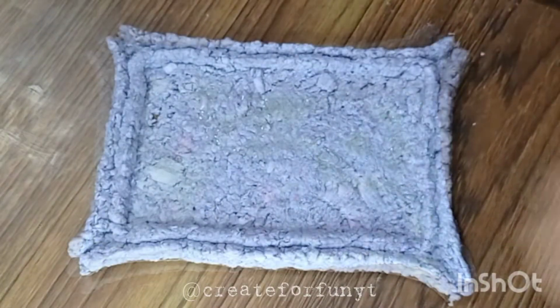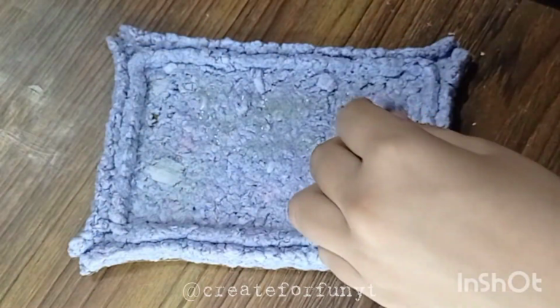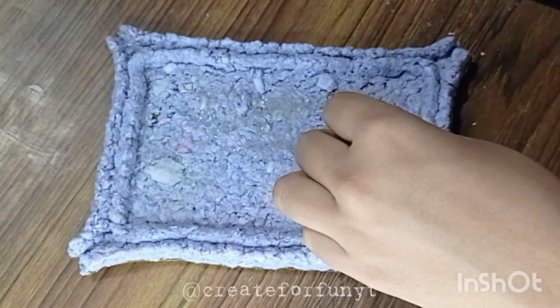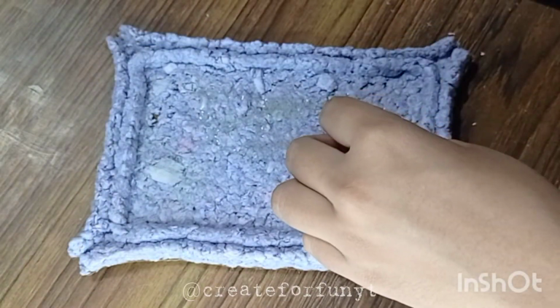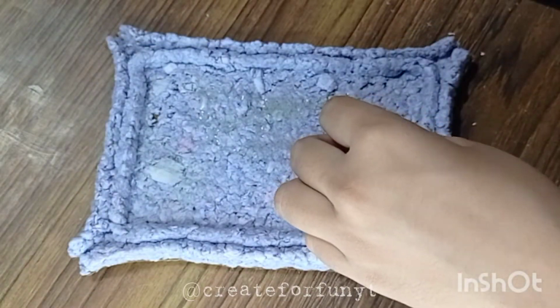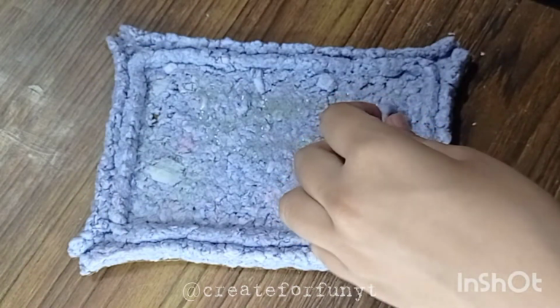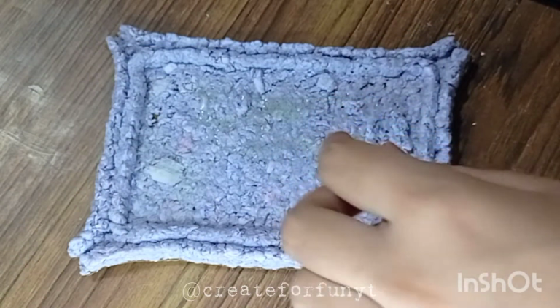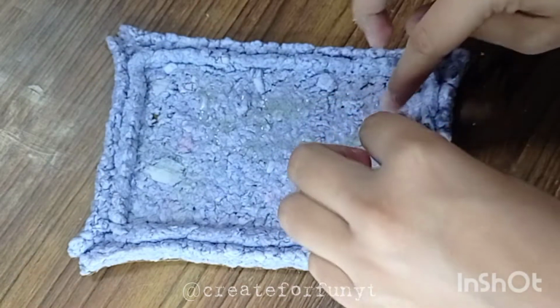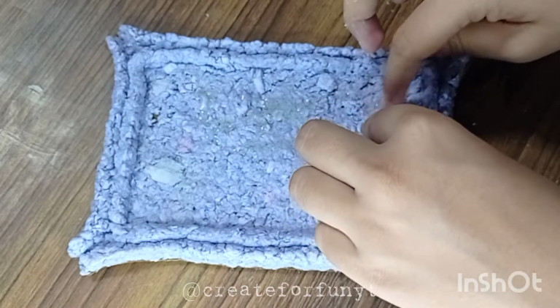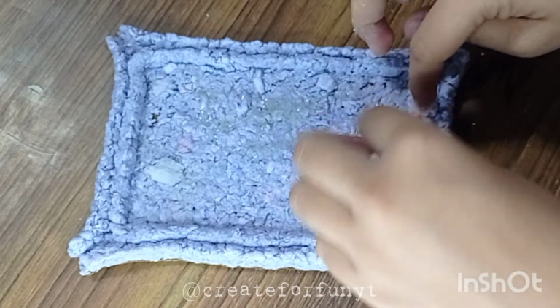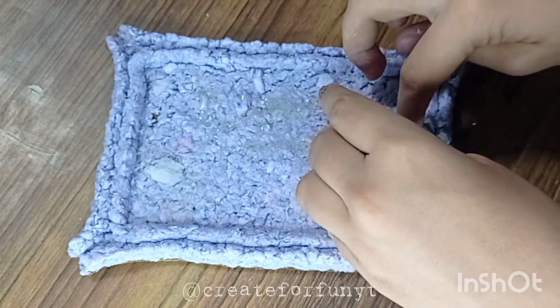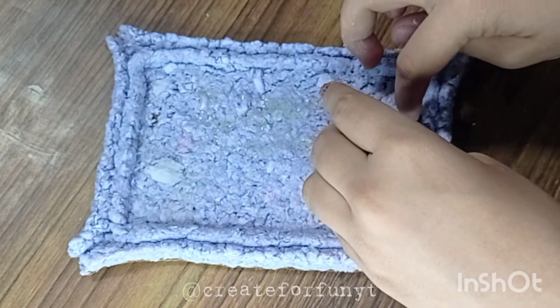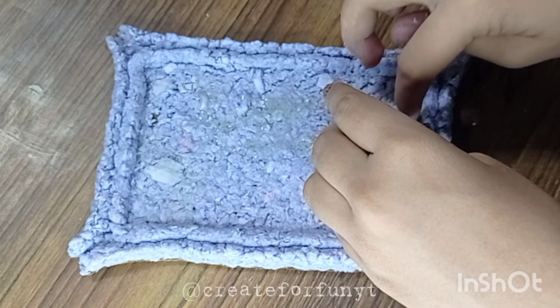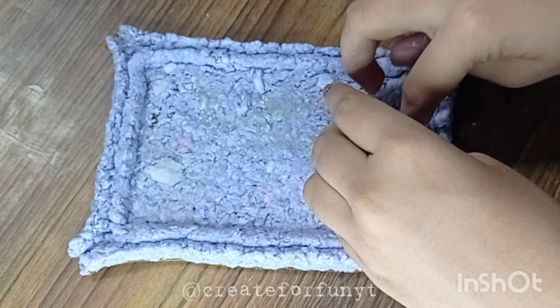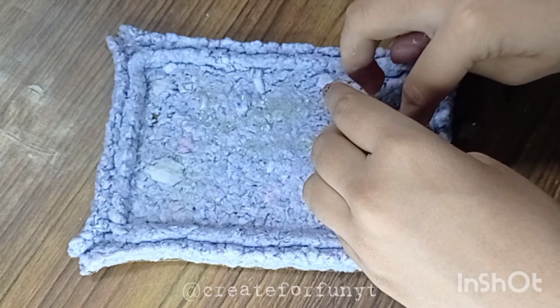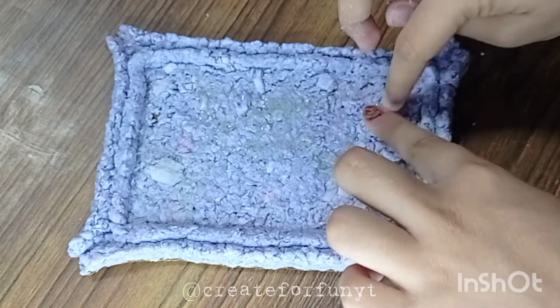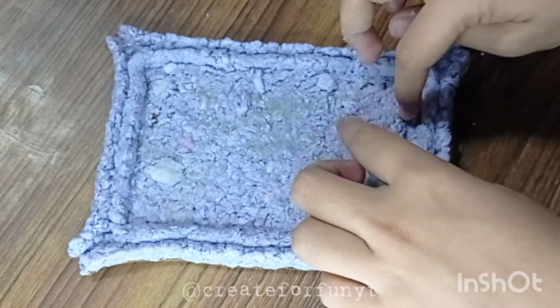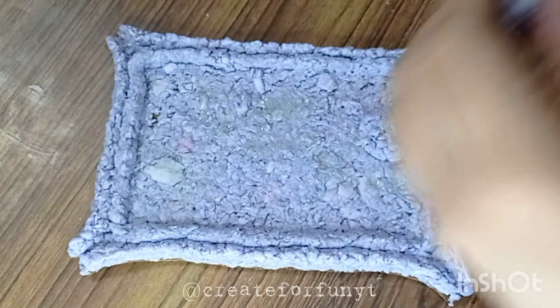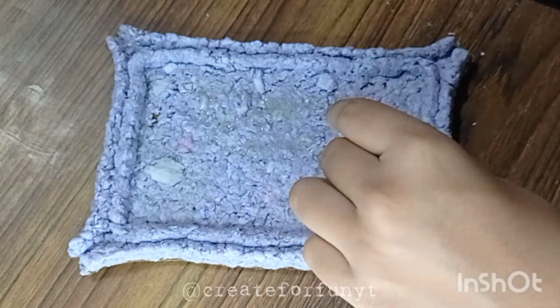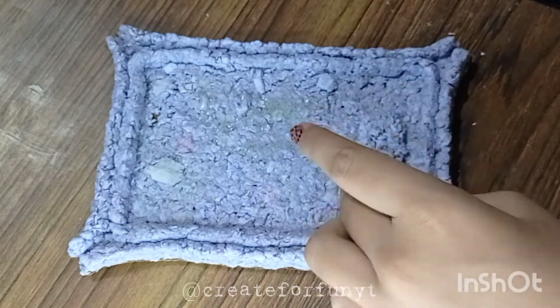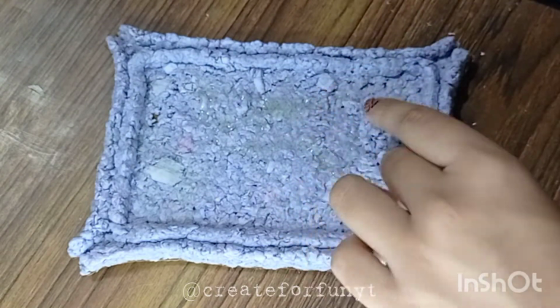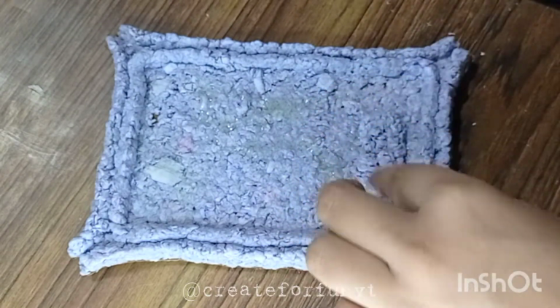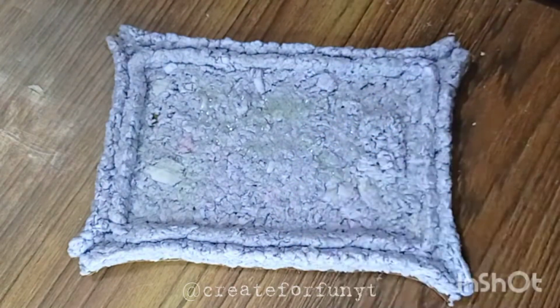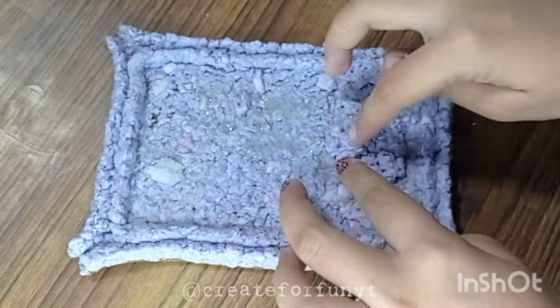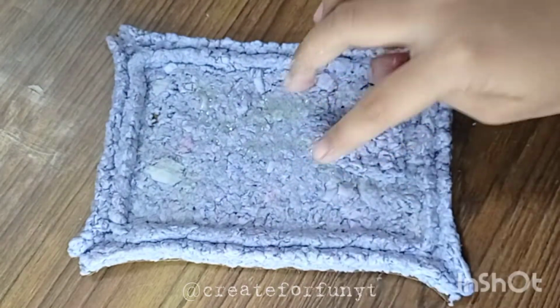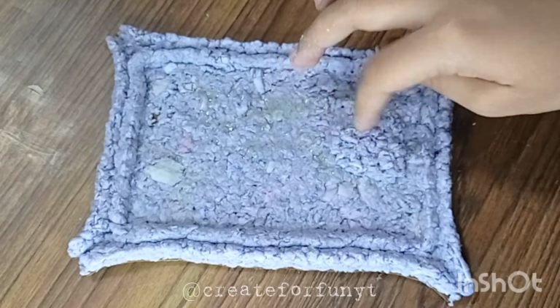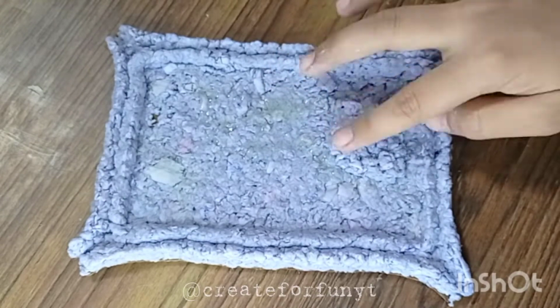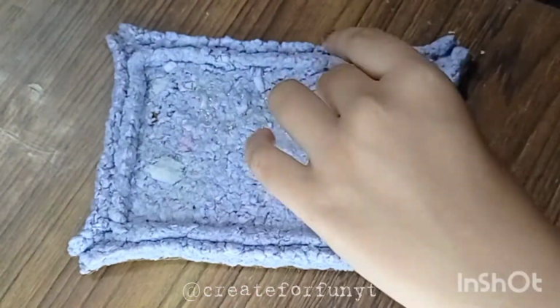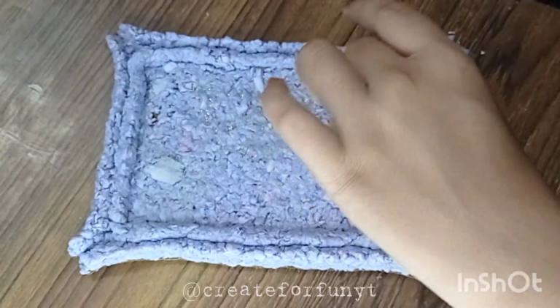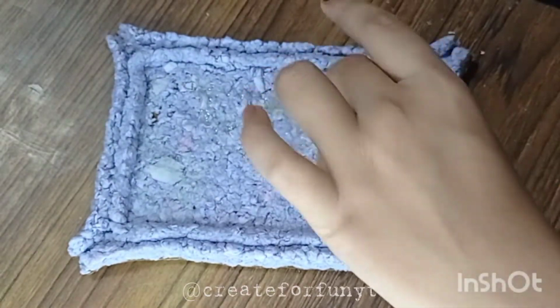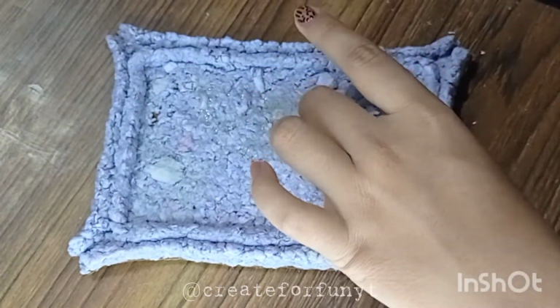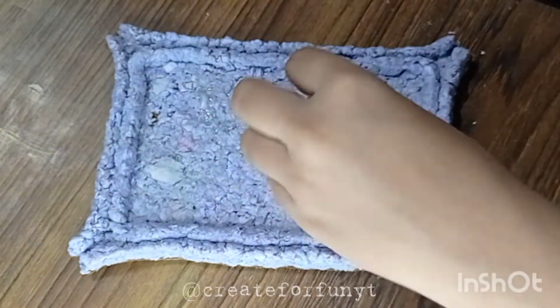Now making the vacuole, because it takes so much space in the plant cell. I started making an oval and then increased it to an irregular shape.